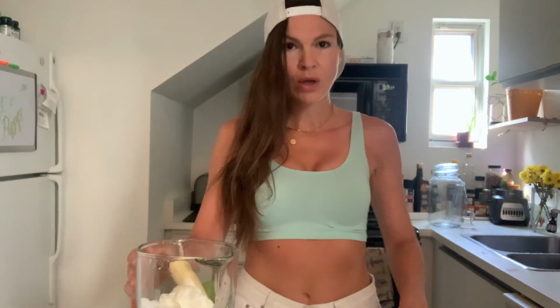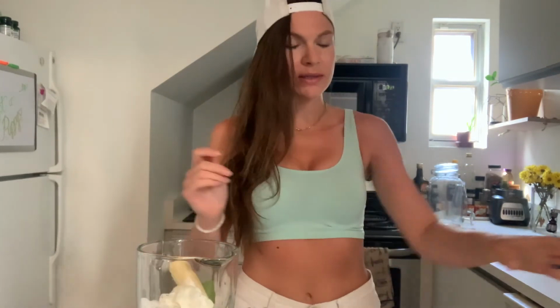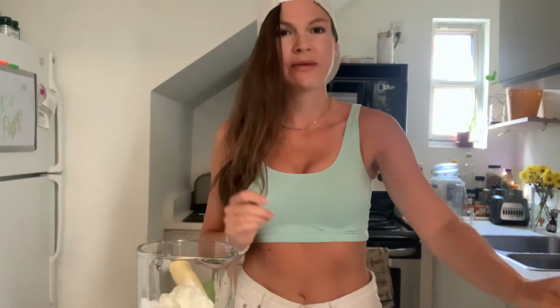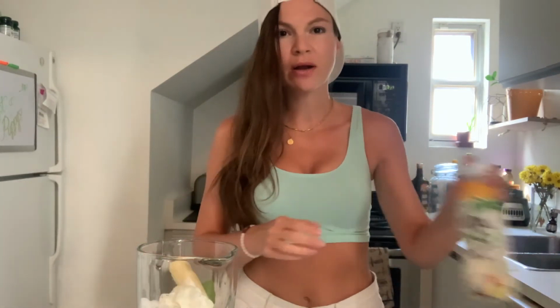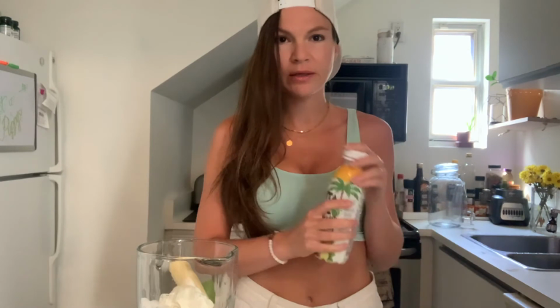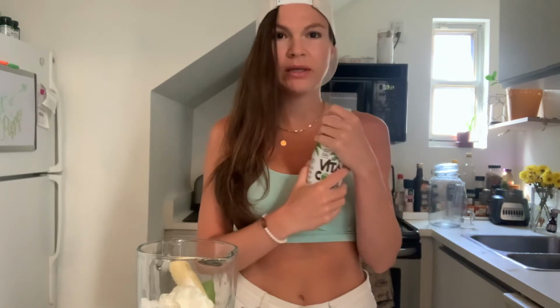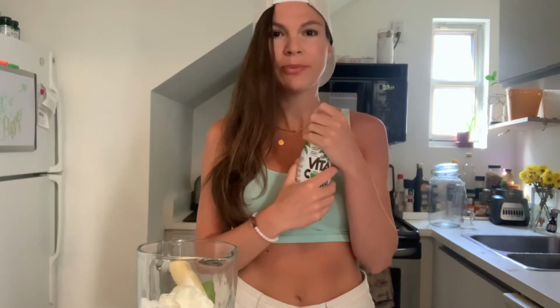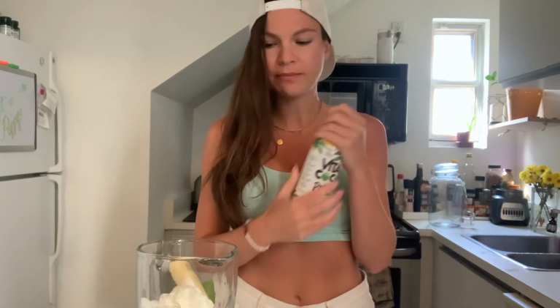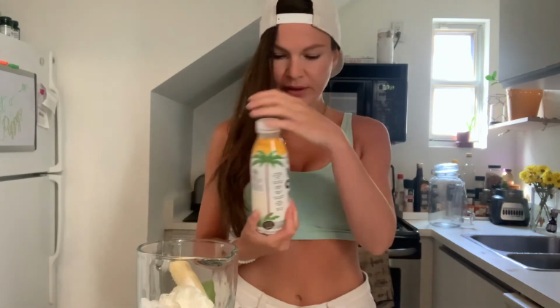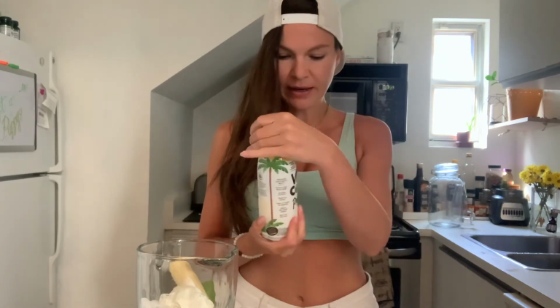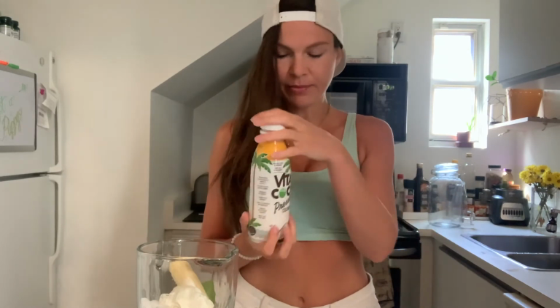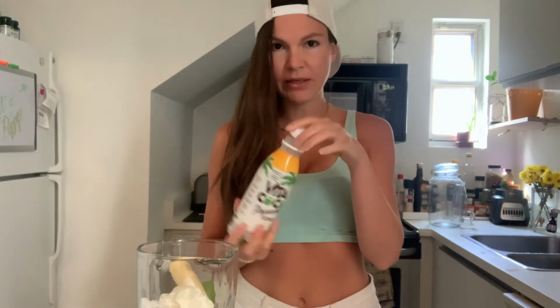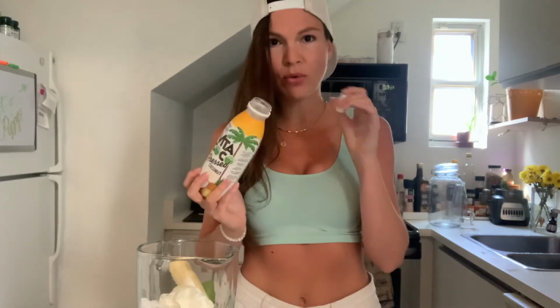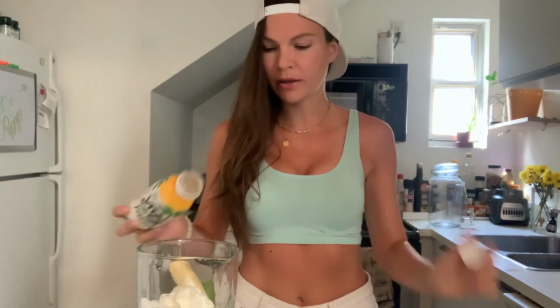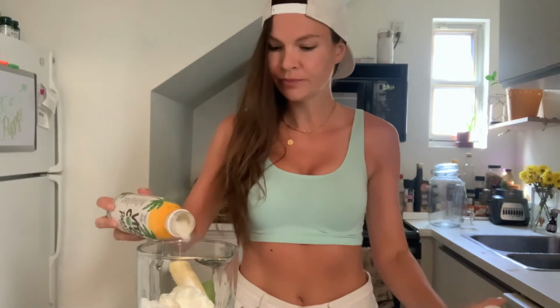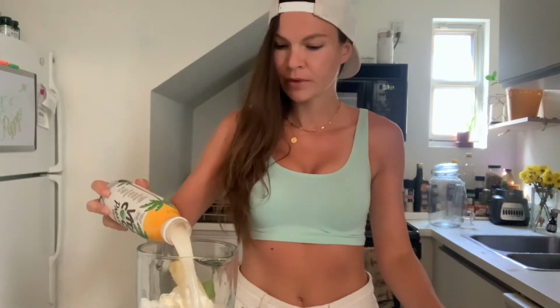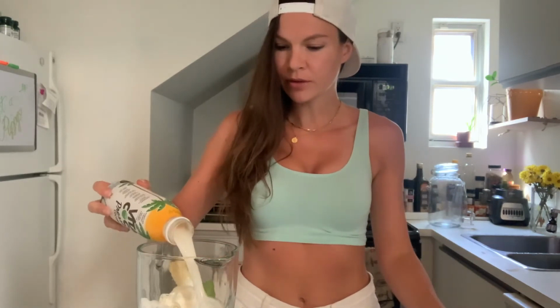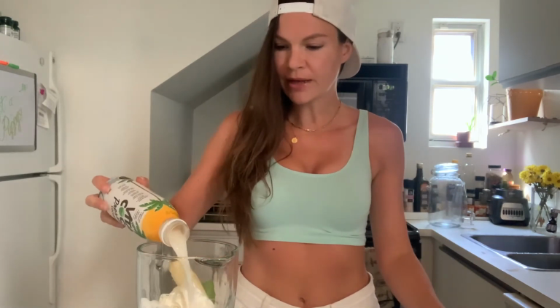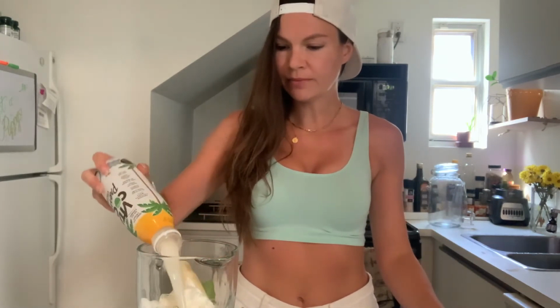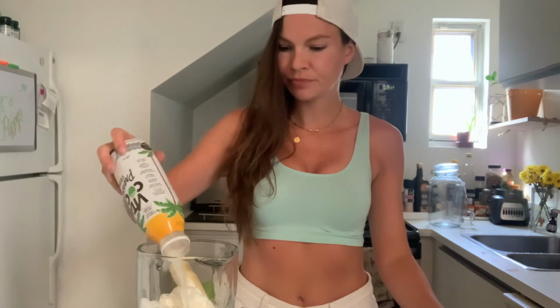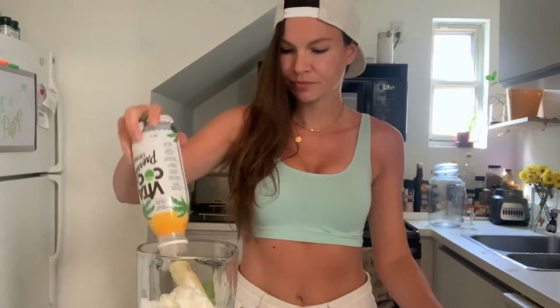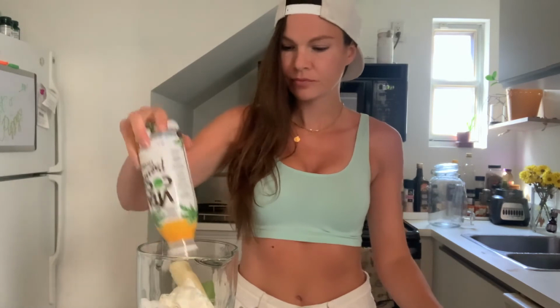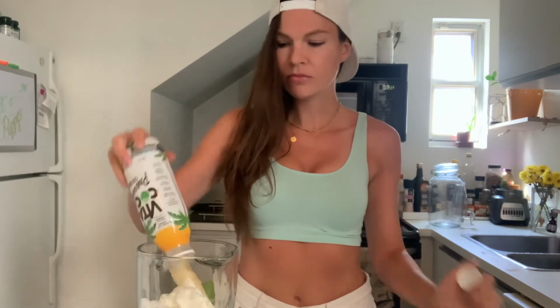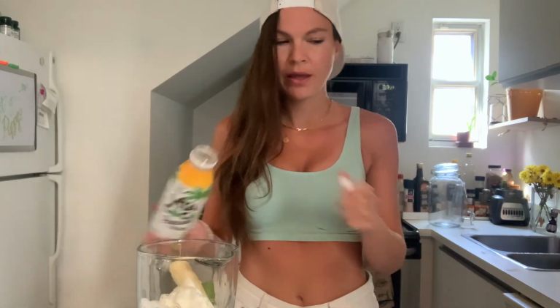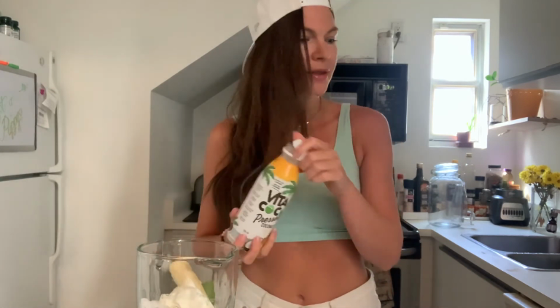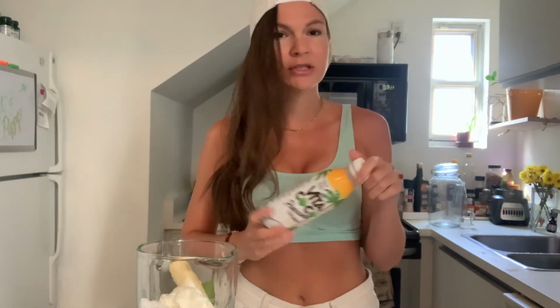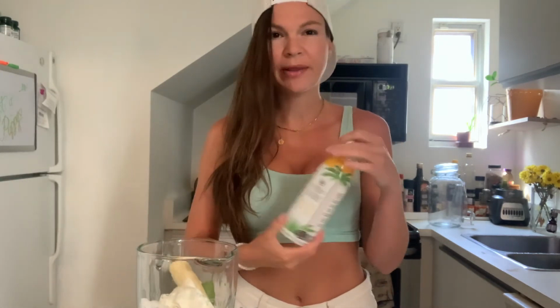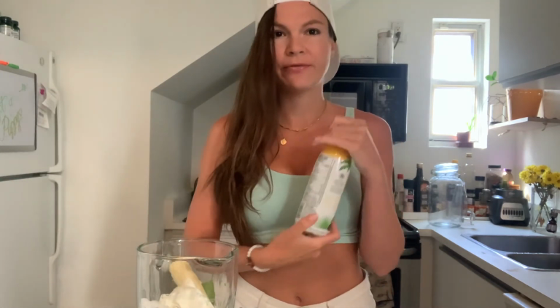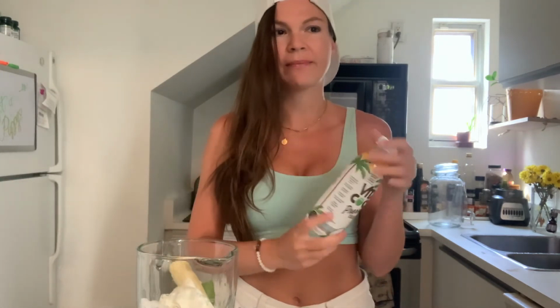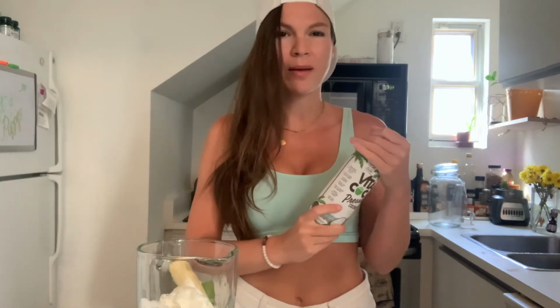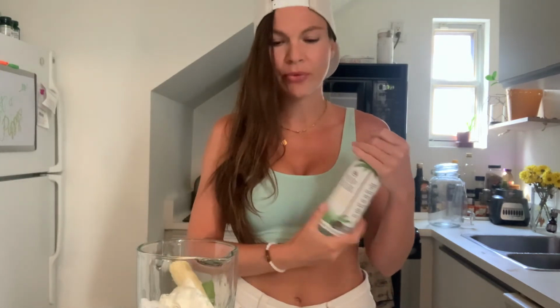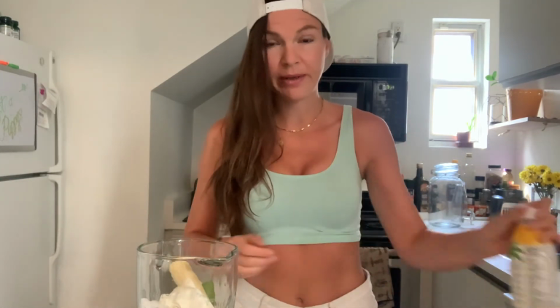Alright, so now that we've got all the ingredients put in, the only thing I haven't put in is the water. So you'll put that in, and then you're just going to blend it for probably about three minutes.